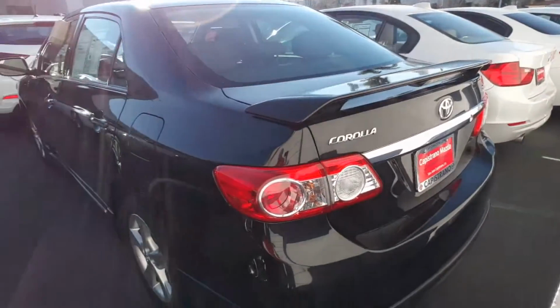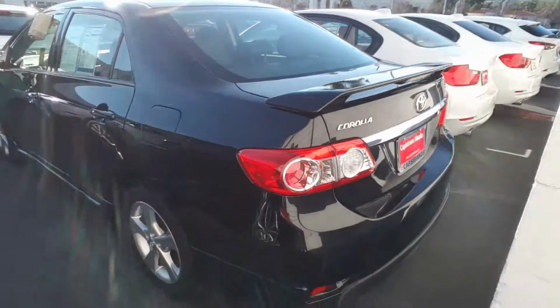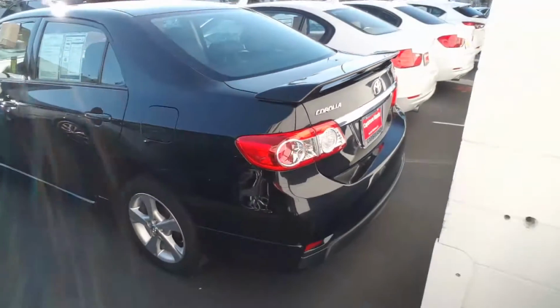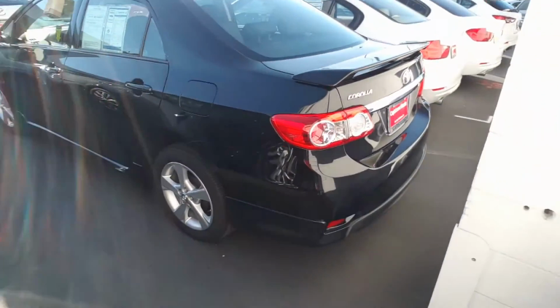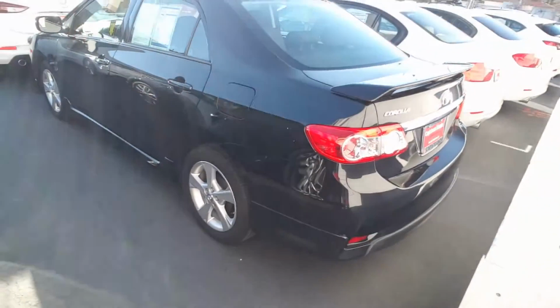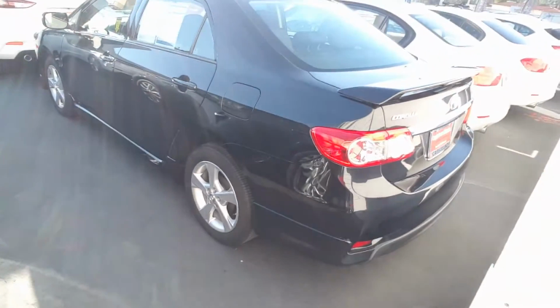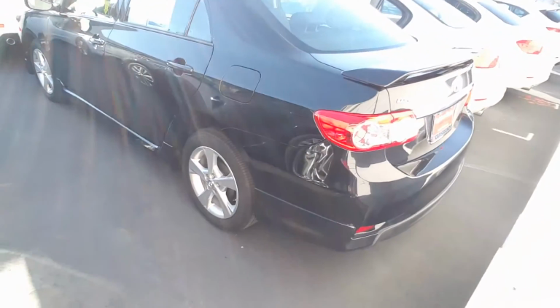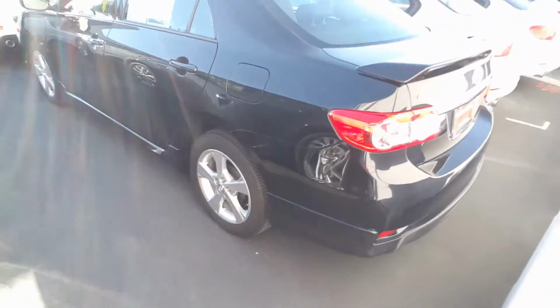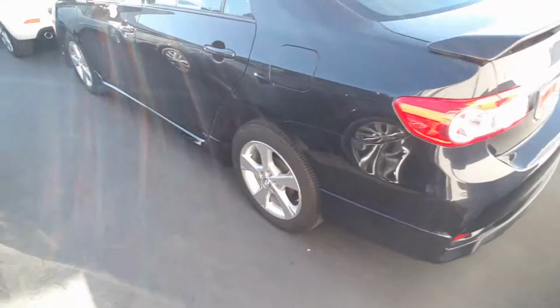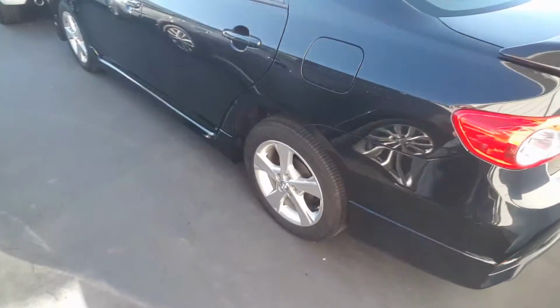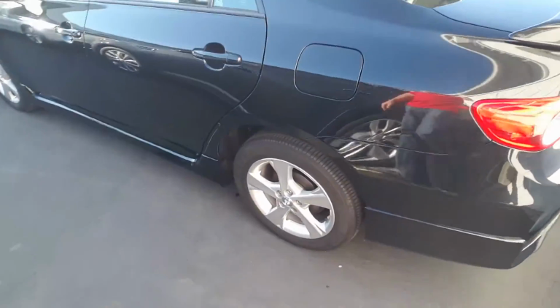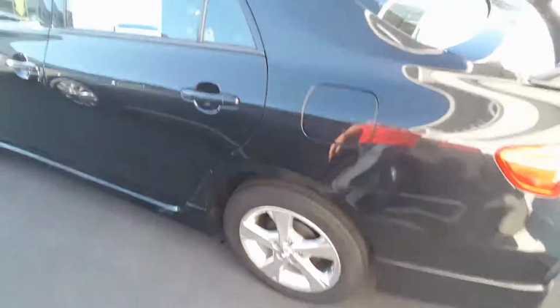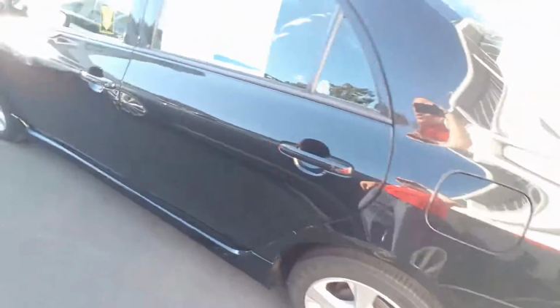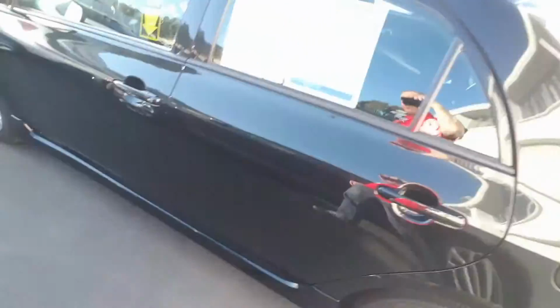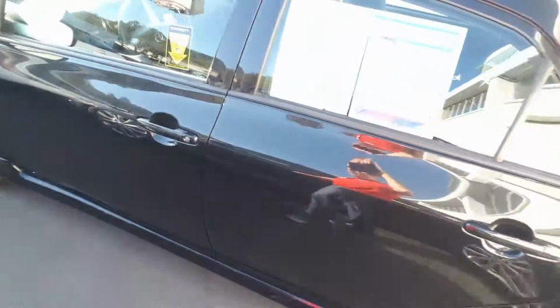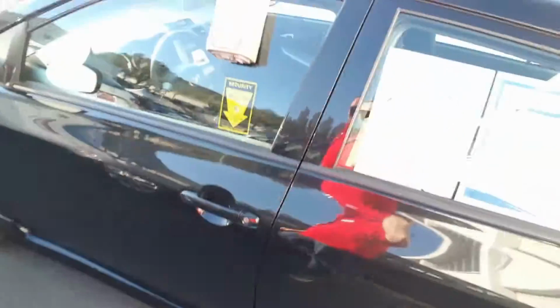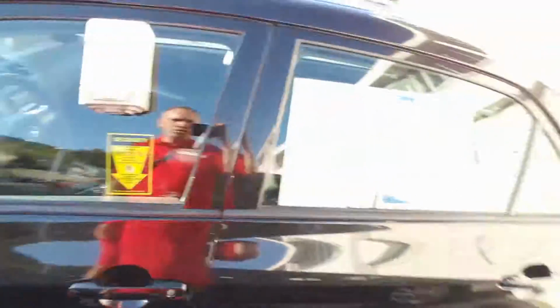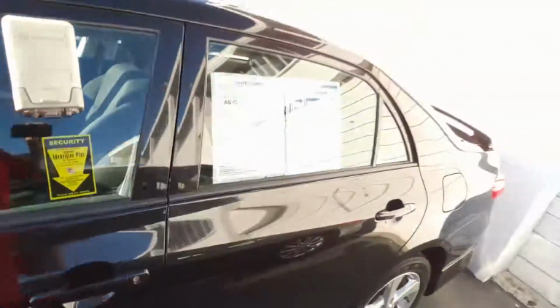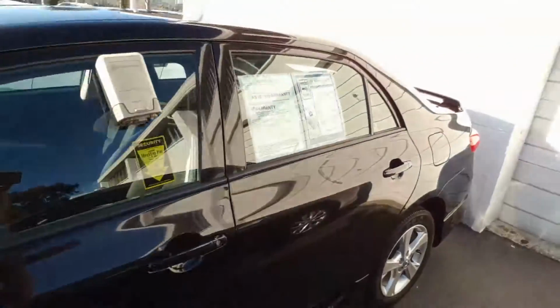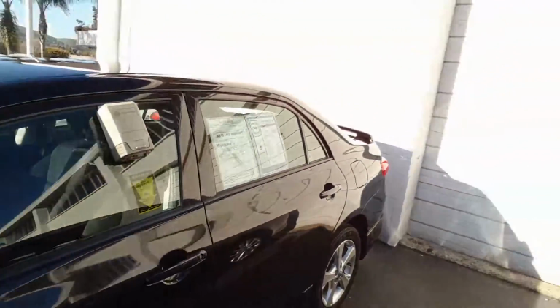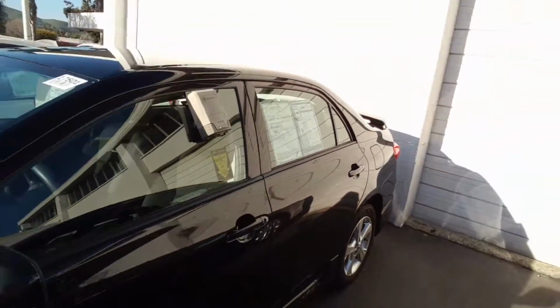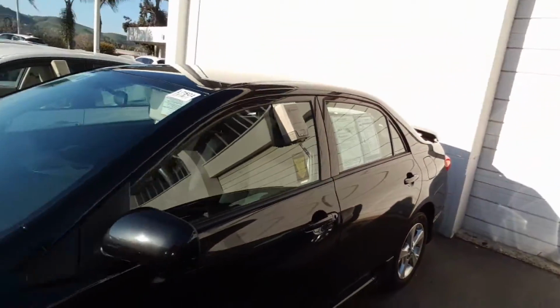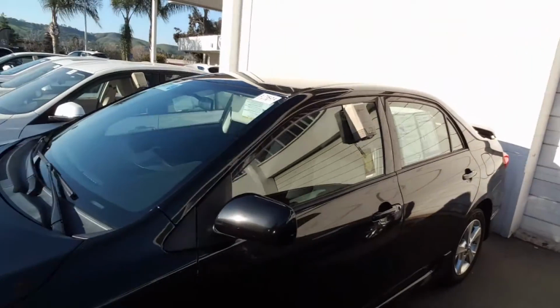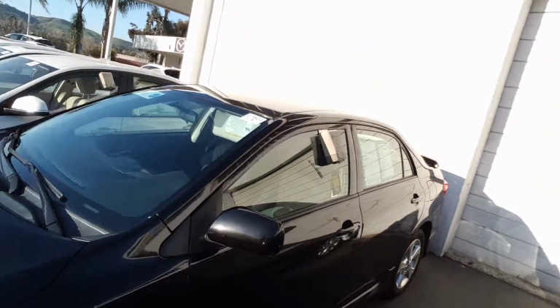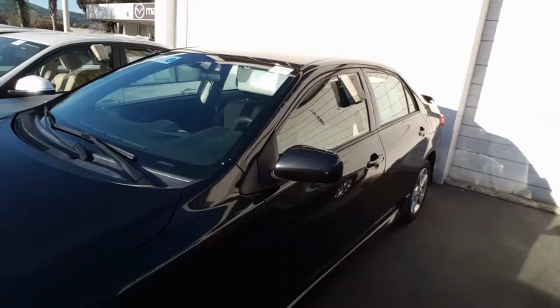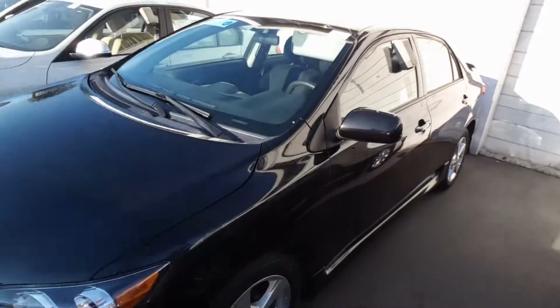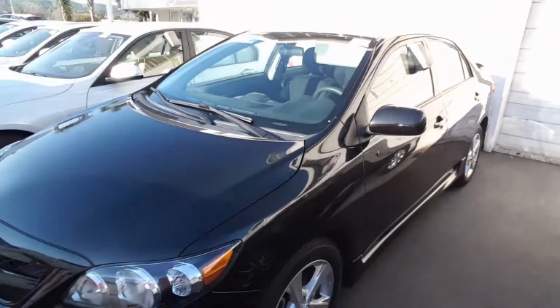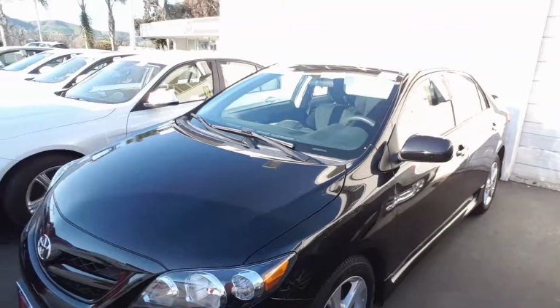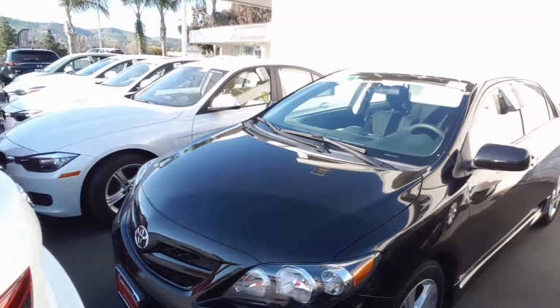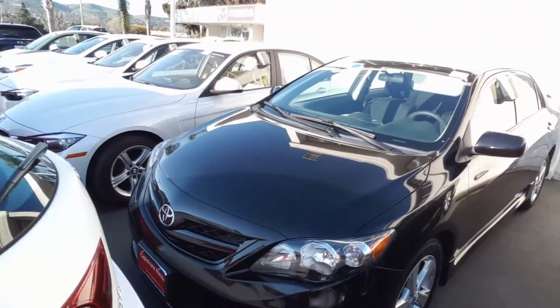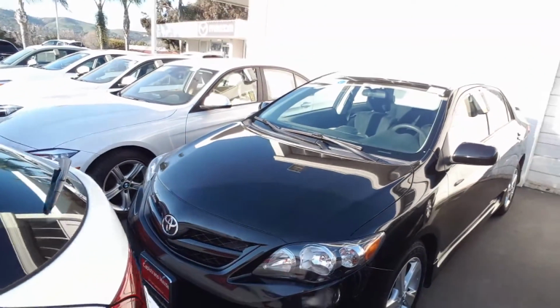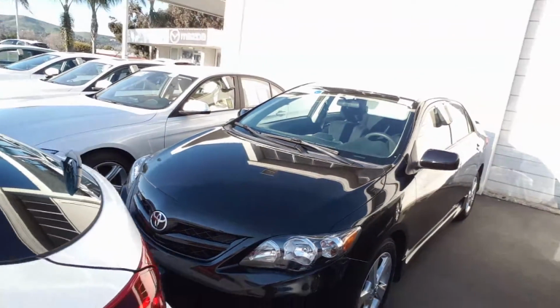Outside it's a shiny black paint, alloy wheels, great looking car, fun to drive, safe and efficient. It's a really good deal.